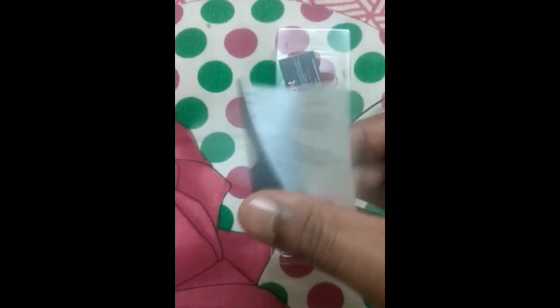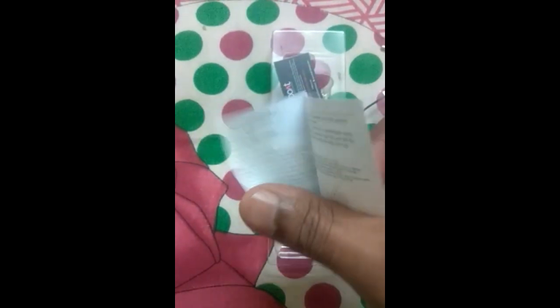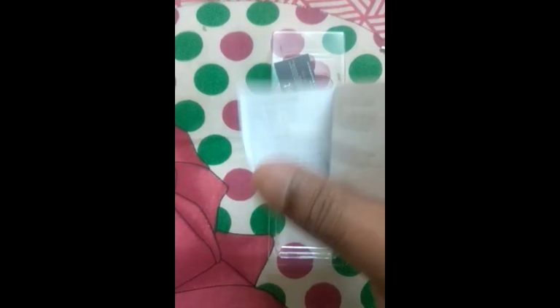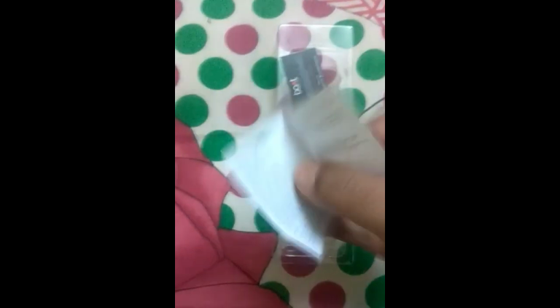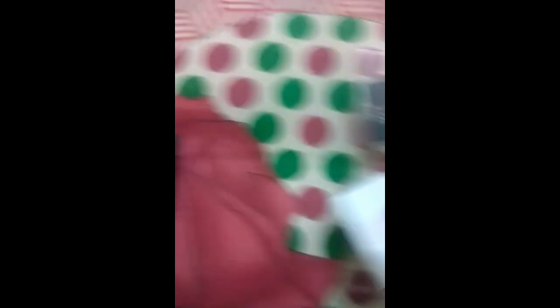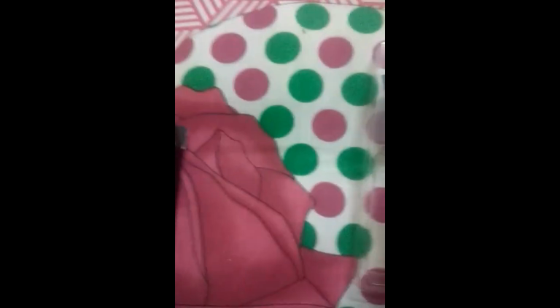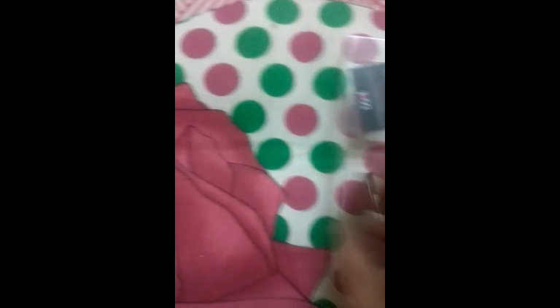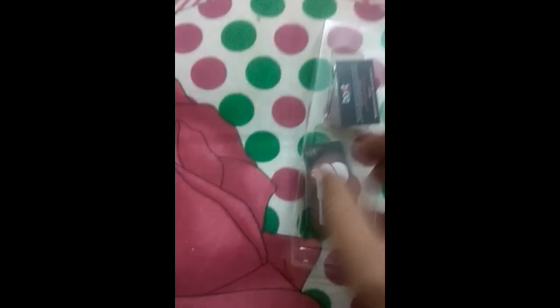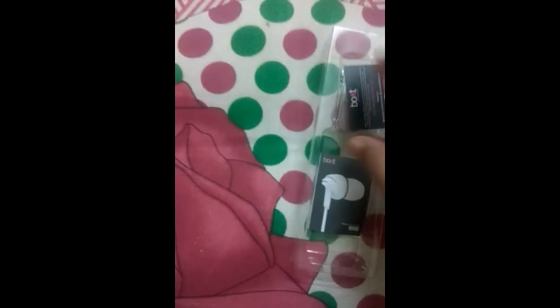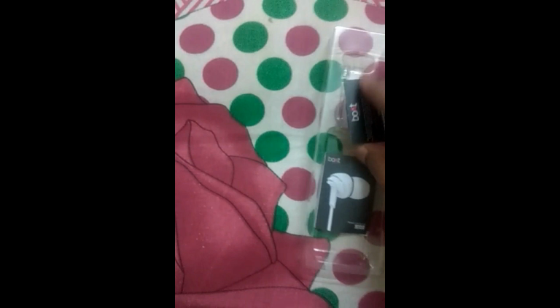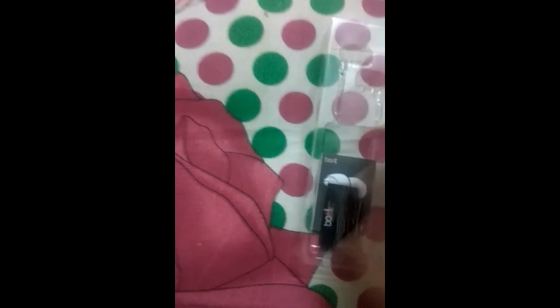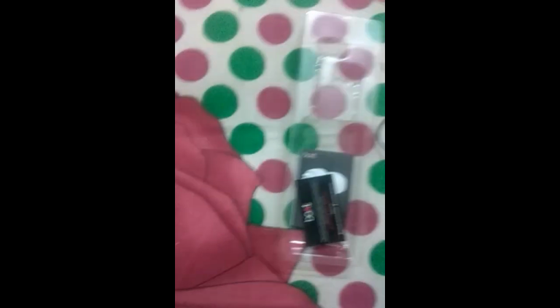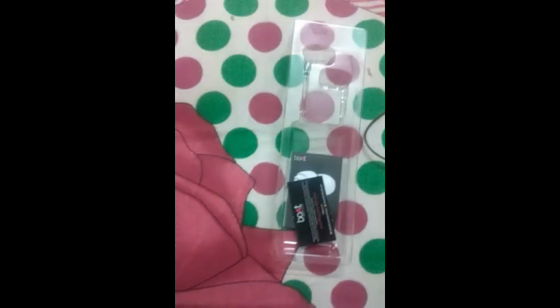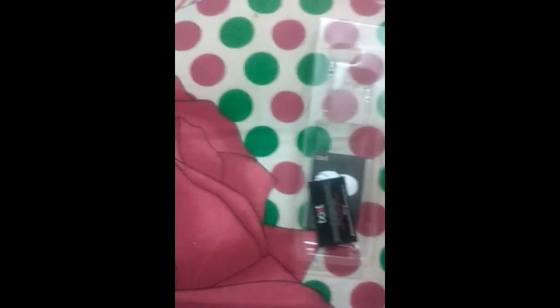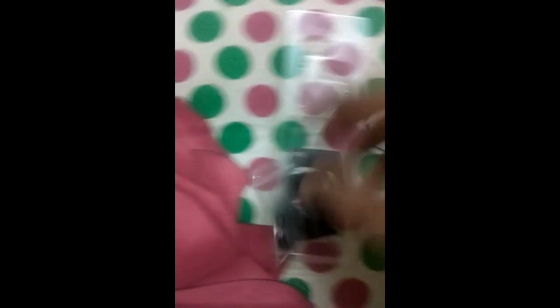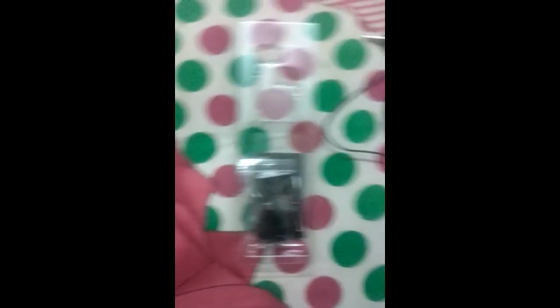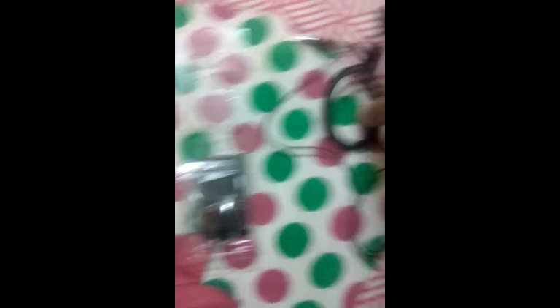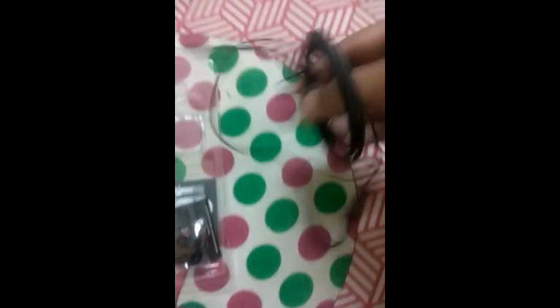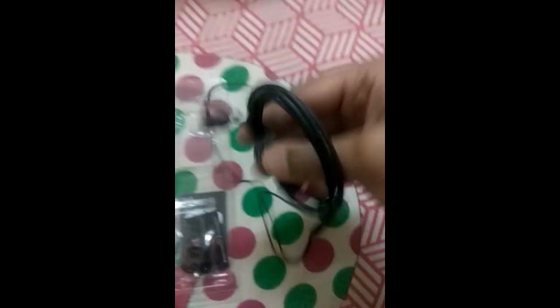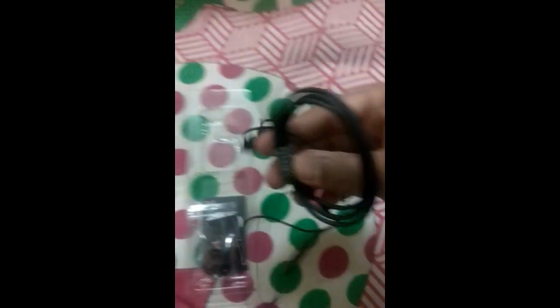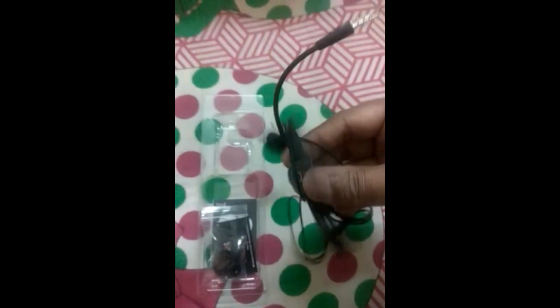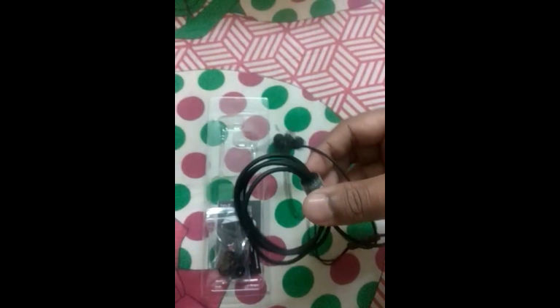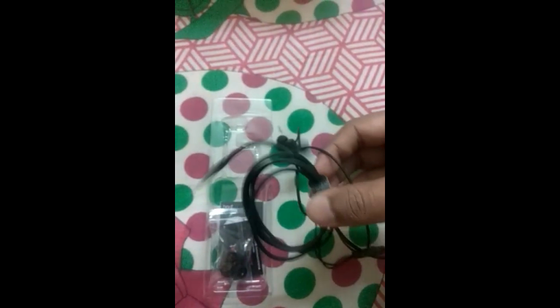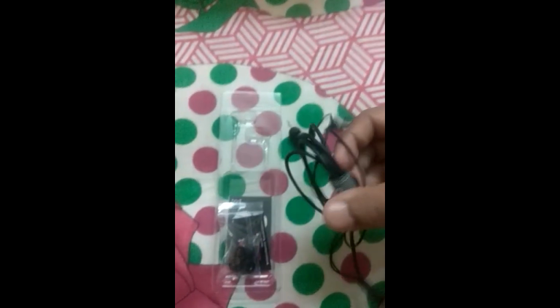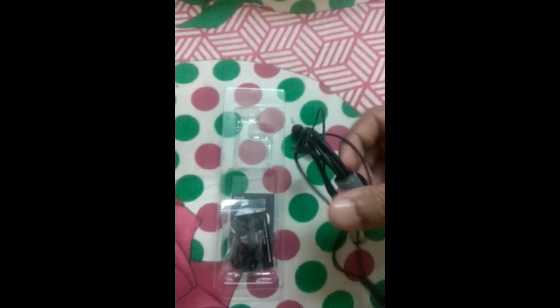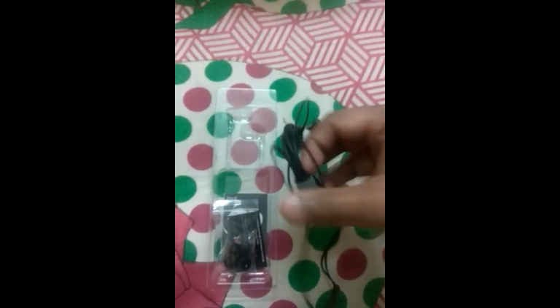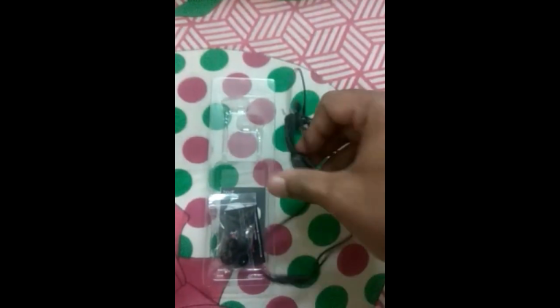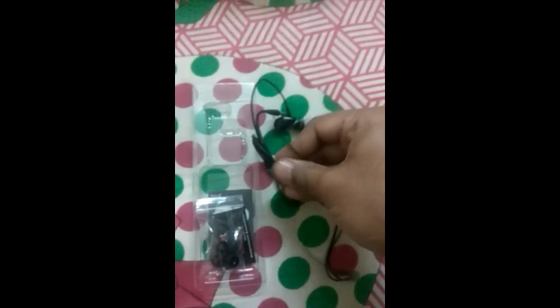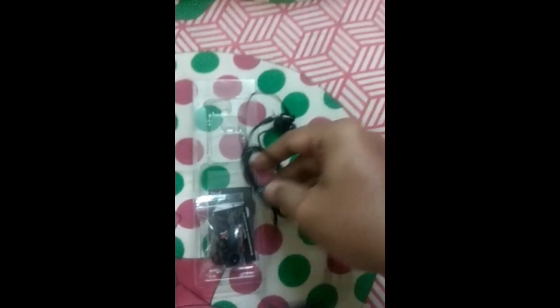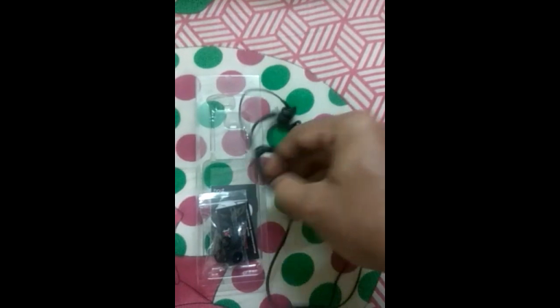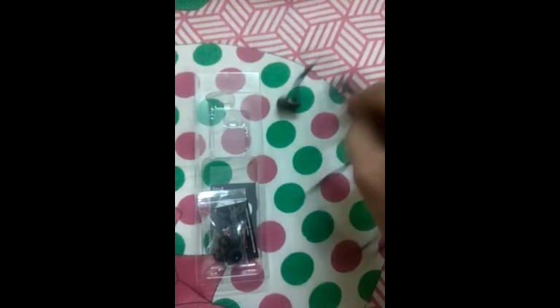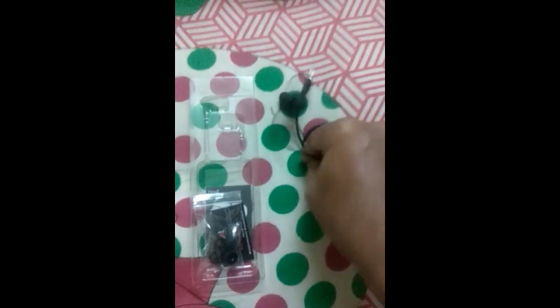This headphones is available in two colors. One is black, that is which I am unboxing, and one more is in white color.